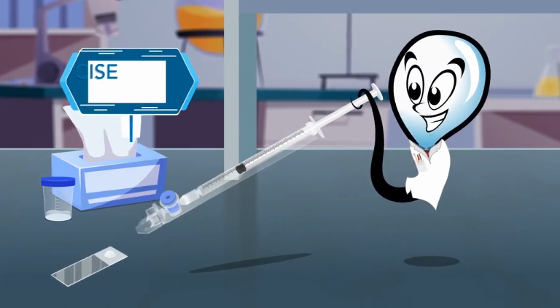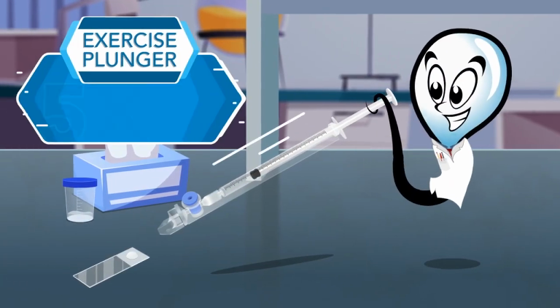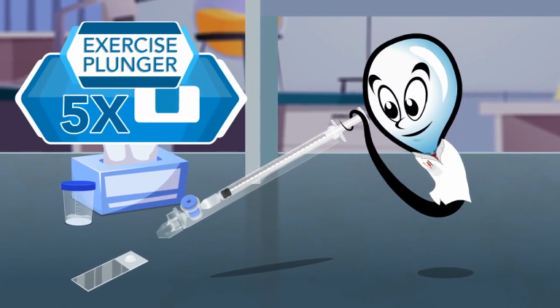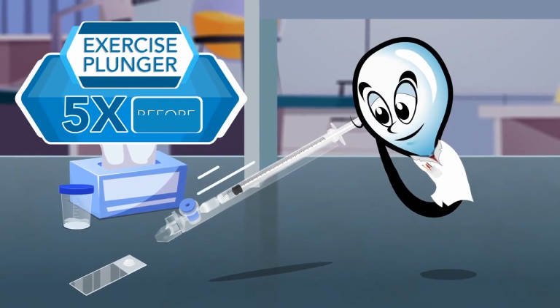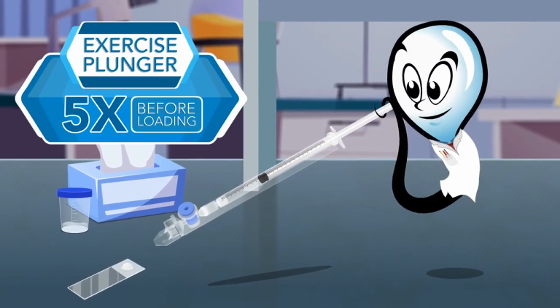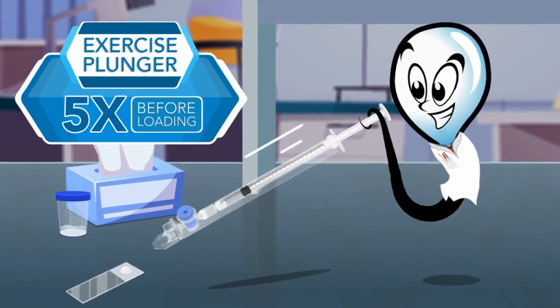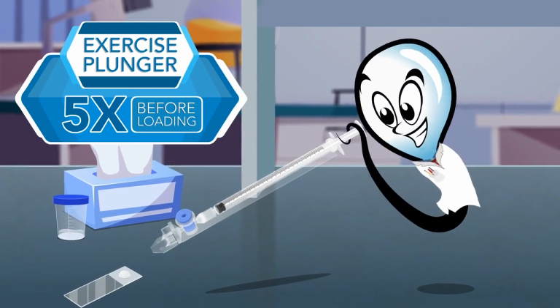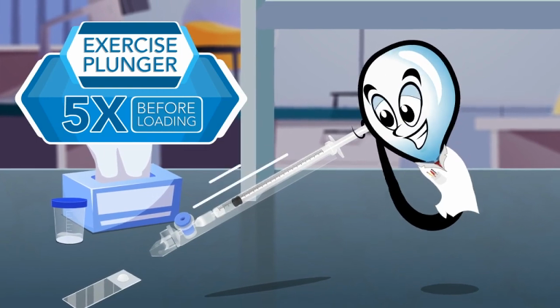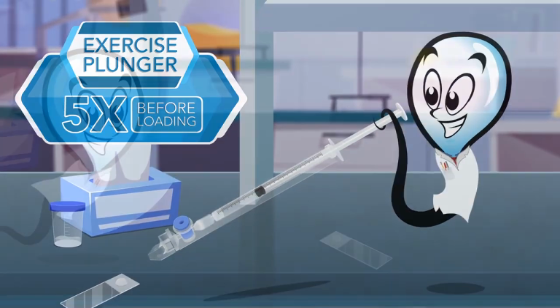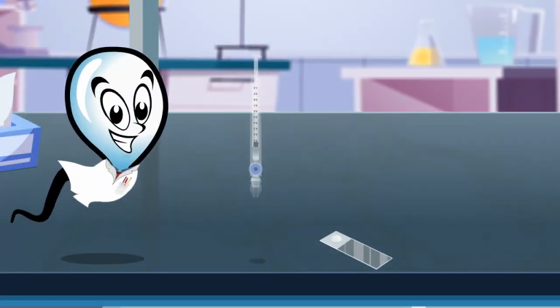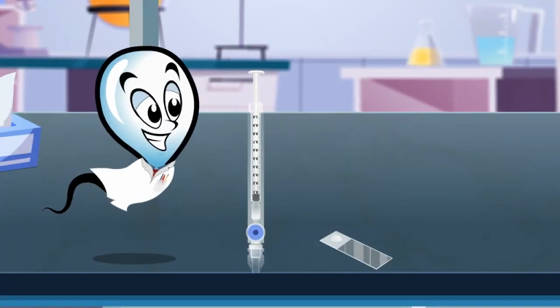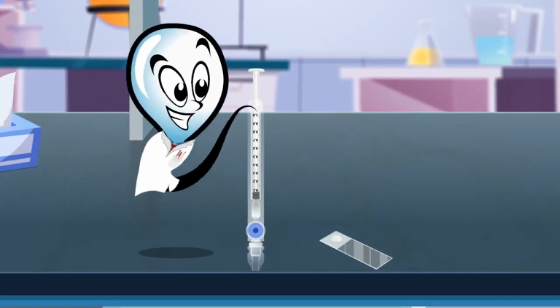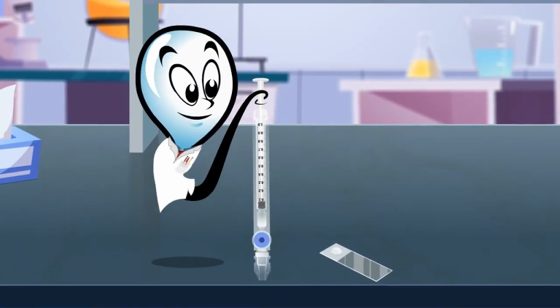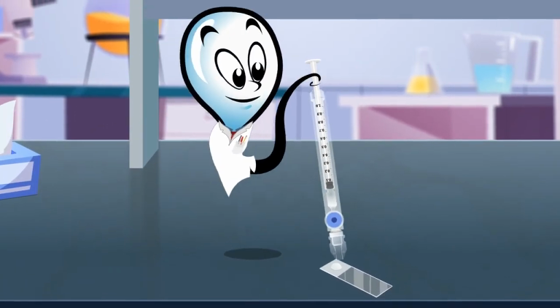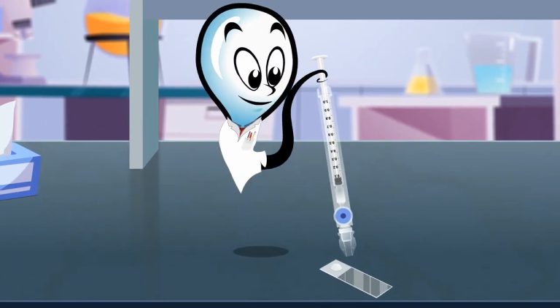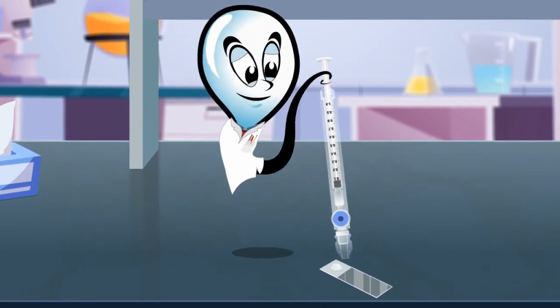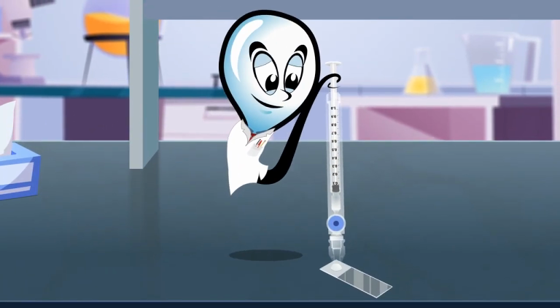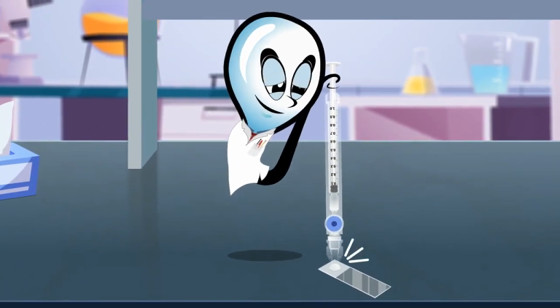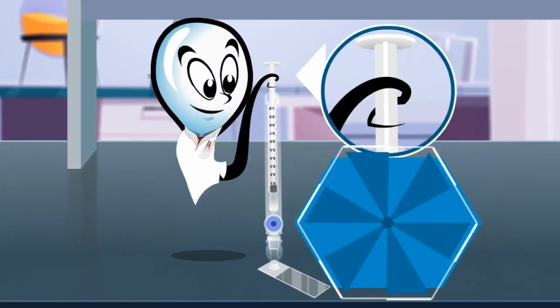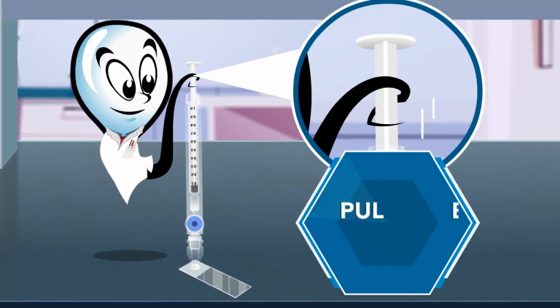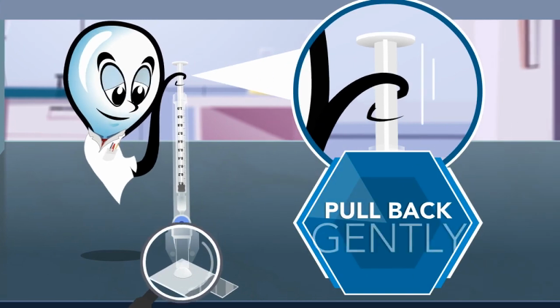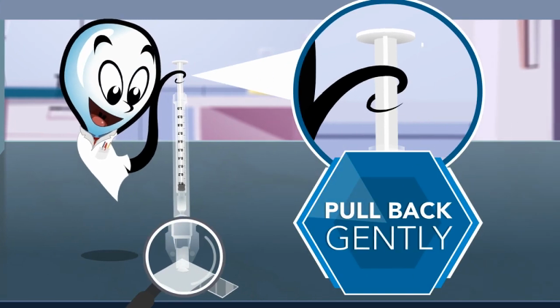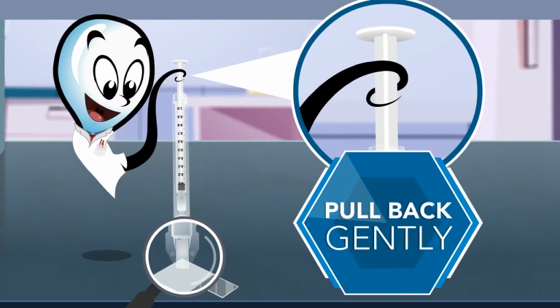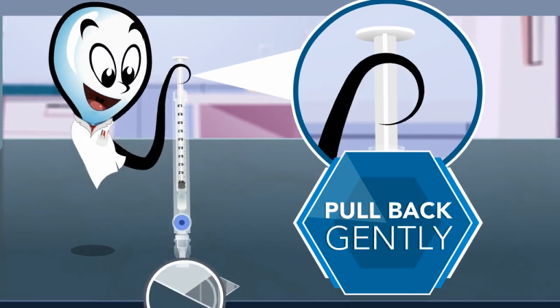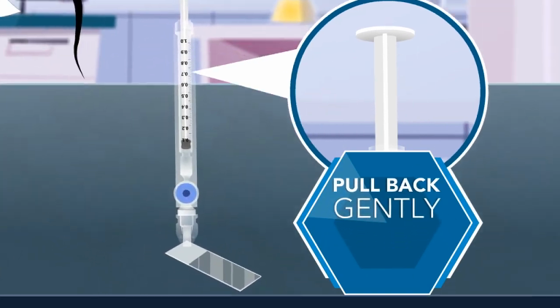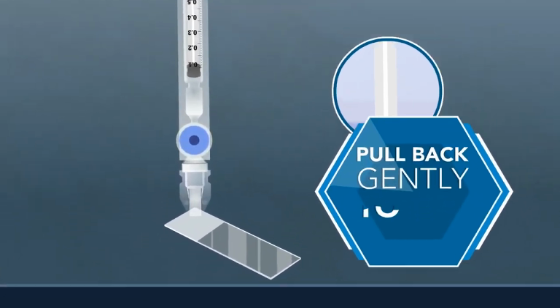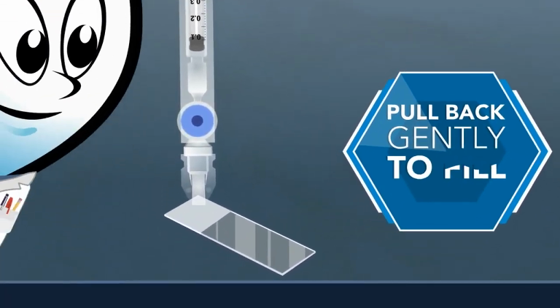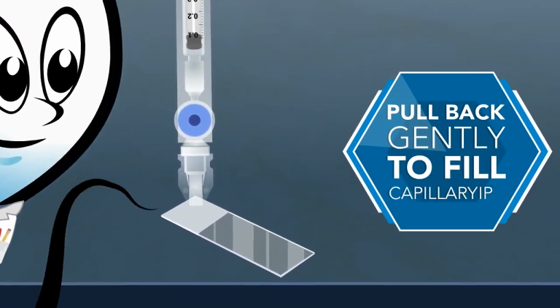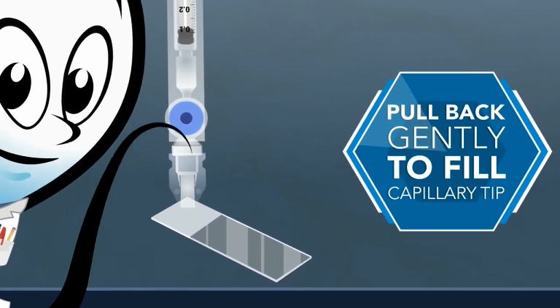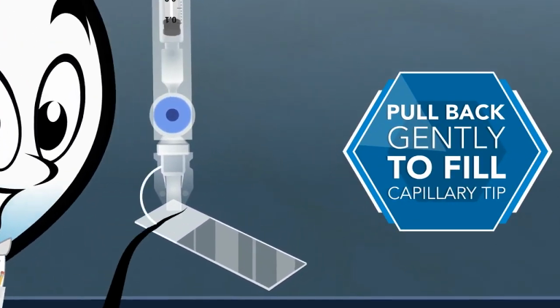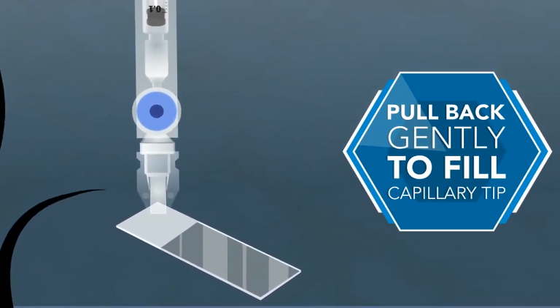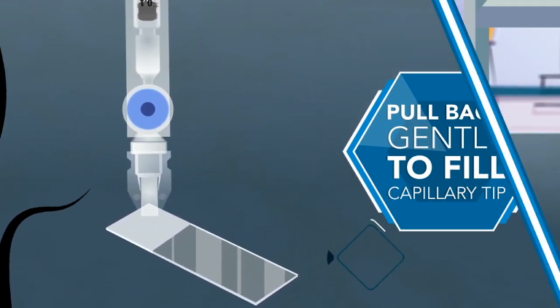Next, exercise the plunger five times before loading. Gently place the tip of the capillary directly into the sample drop. Pull back on the capillary plunger only a few millimeters to fill only the capillary tip.